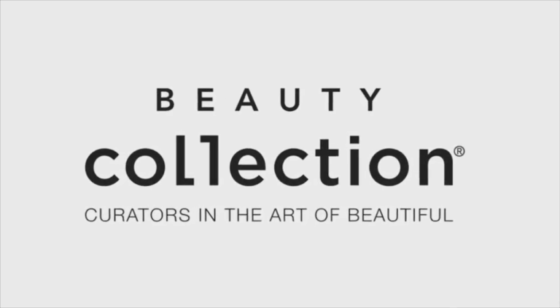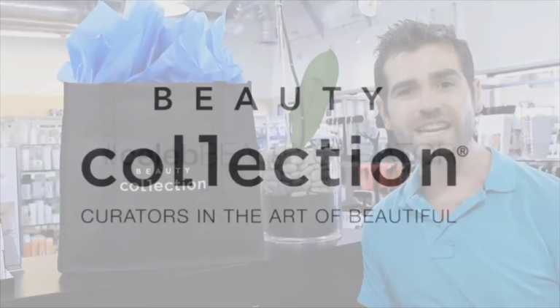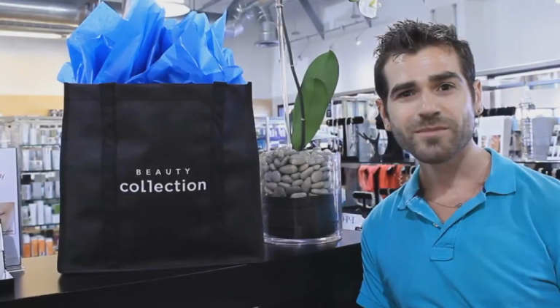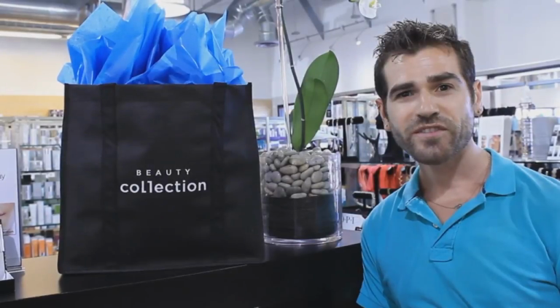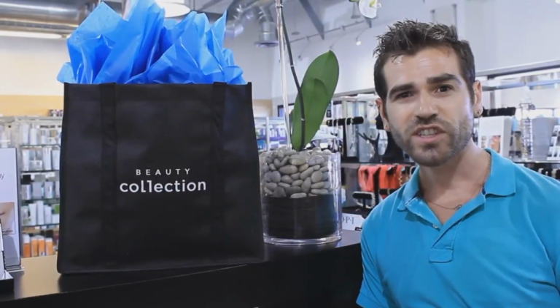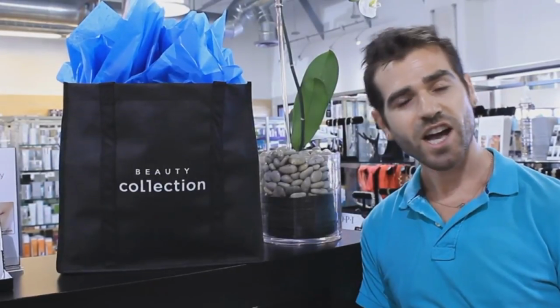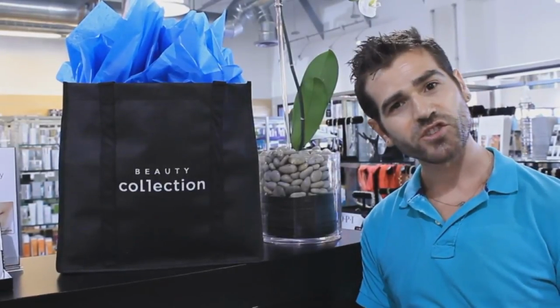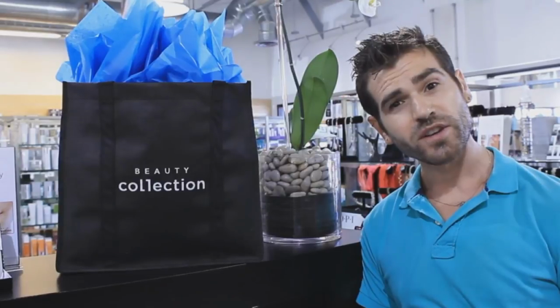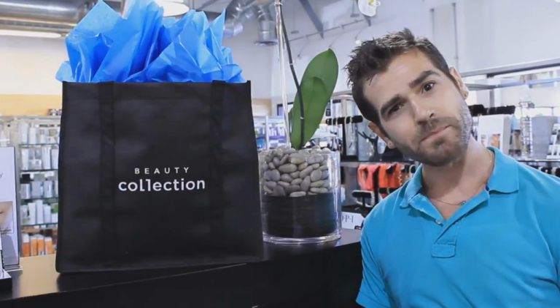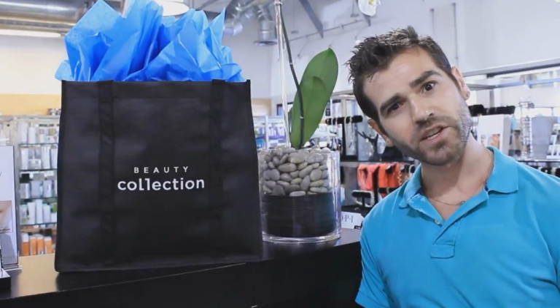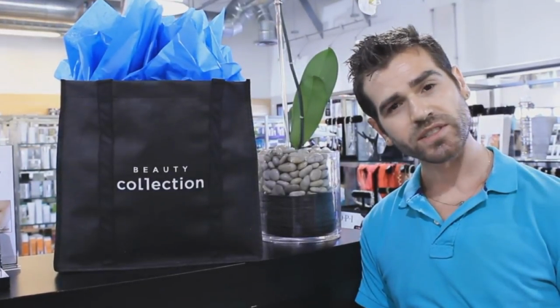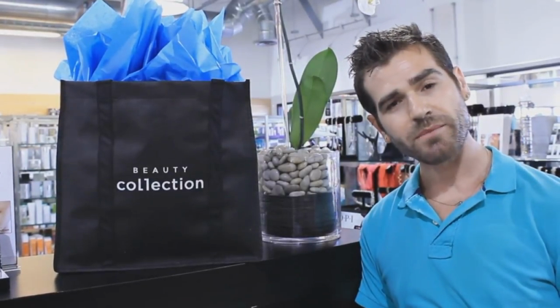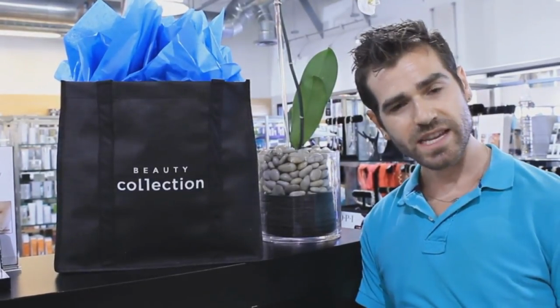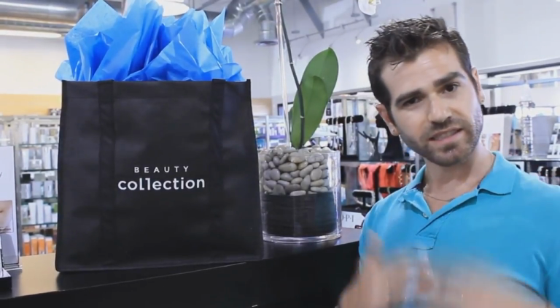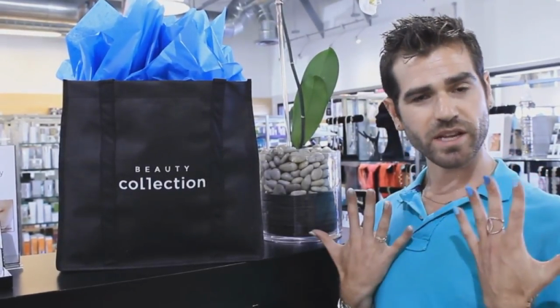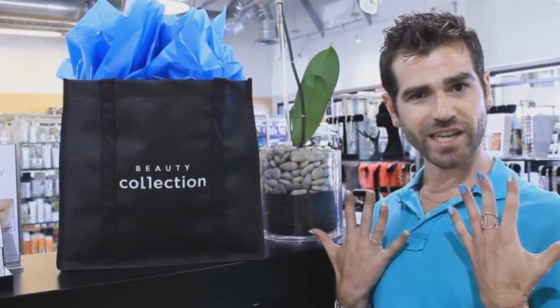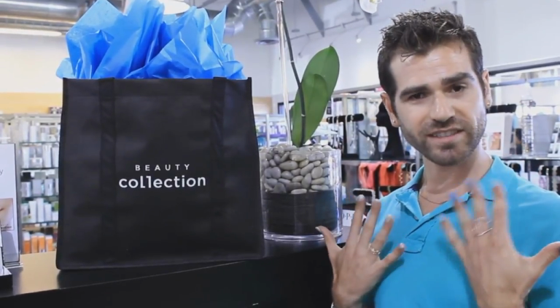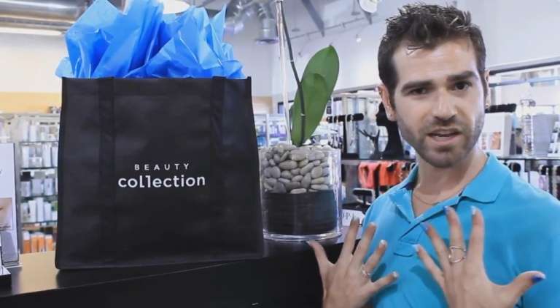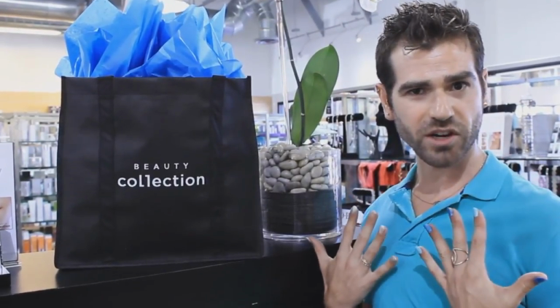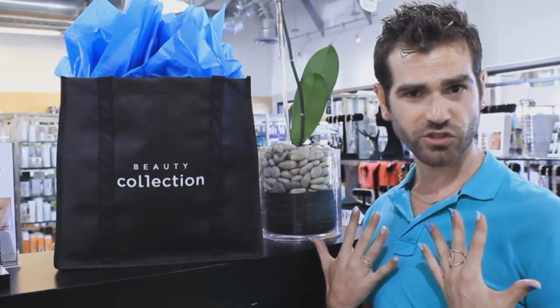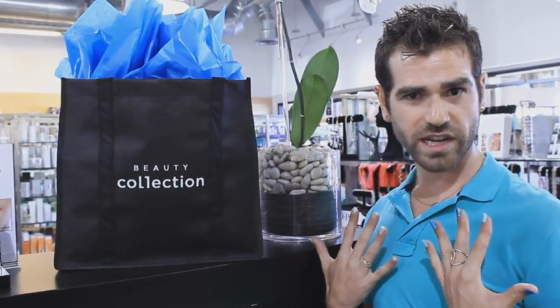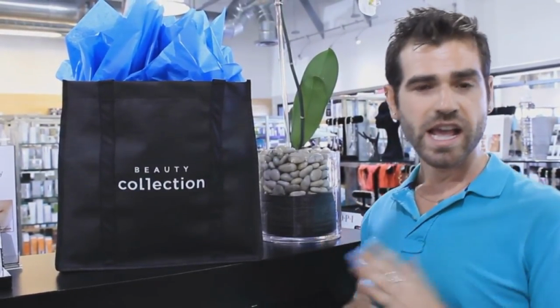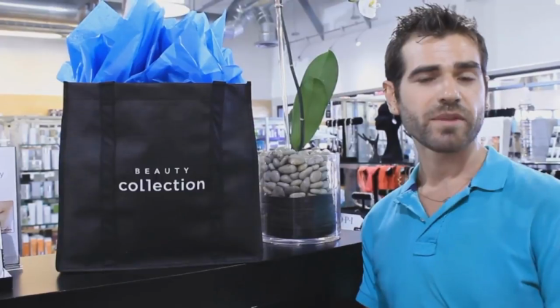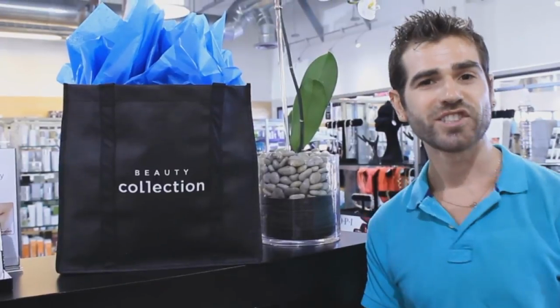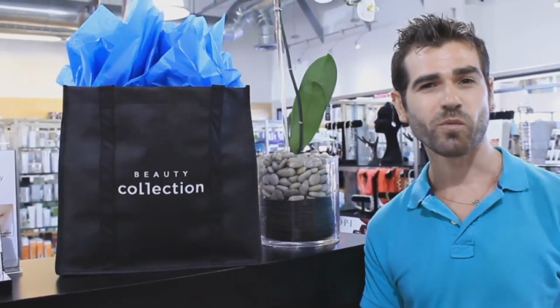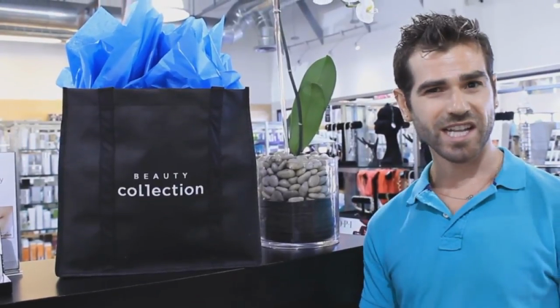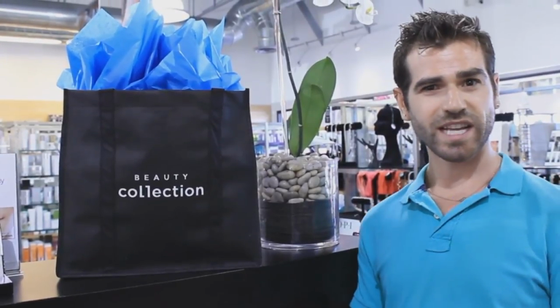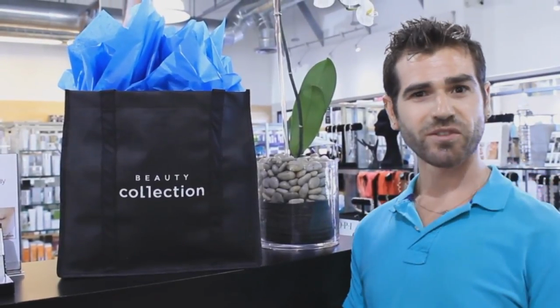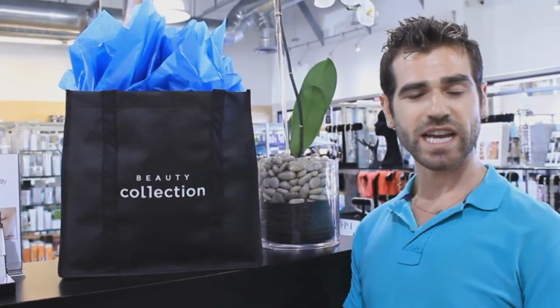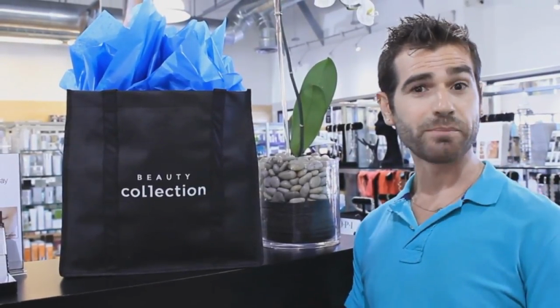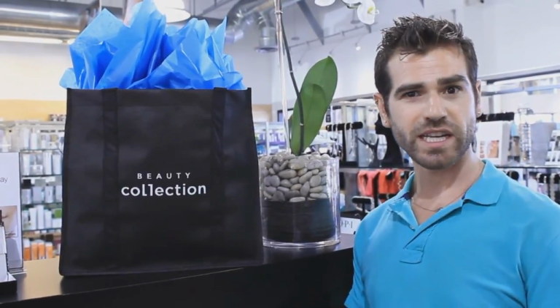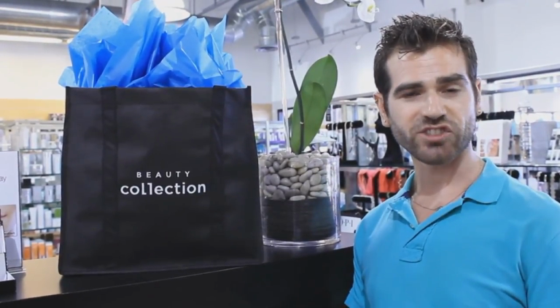Hey guys, Merrick Fisher here, also known as Merrick Hewers. I am the celebrity manicurist and nail blogger extraordinaire, and I'm coming to you from West Hollywood, California at Beauty Collection.